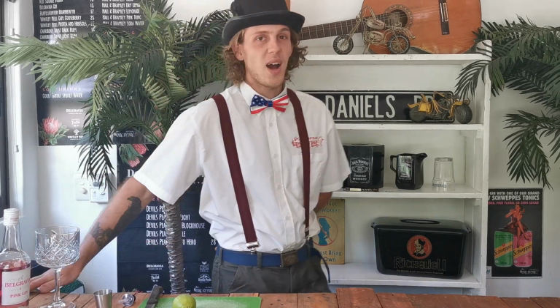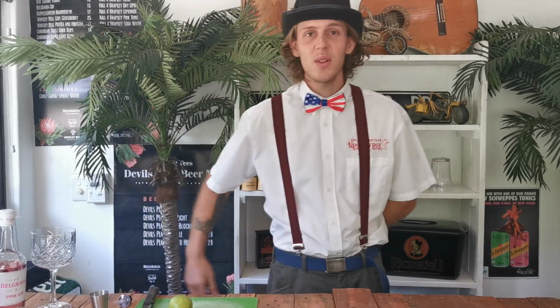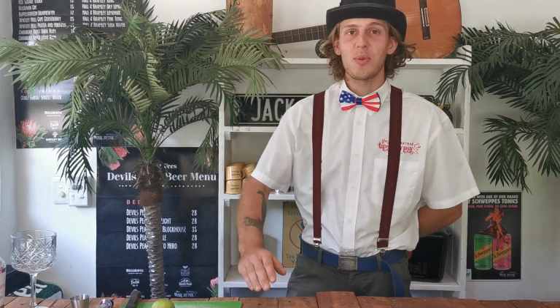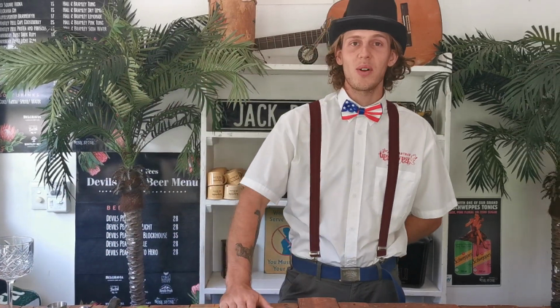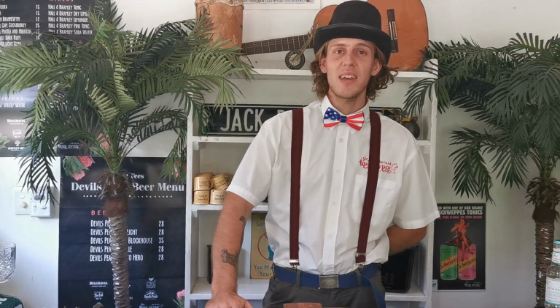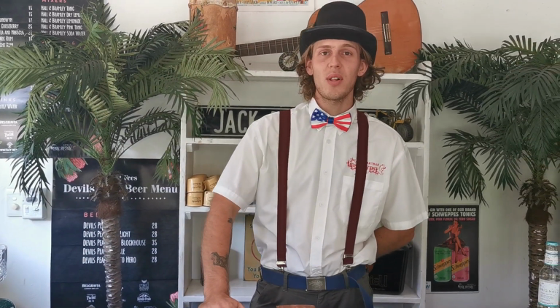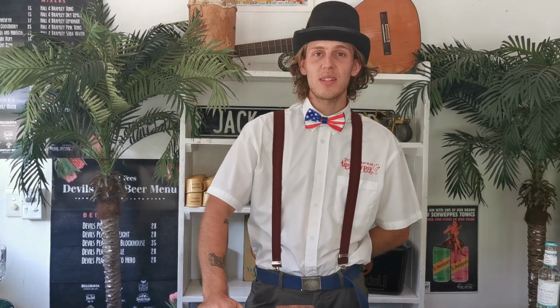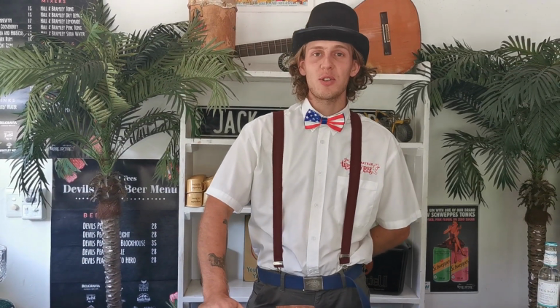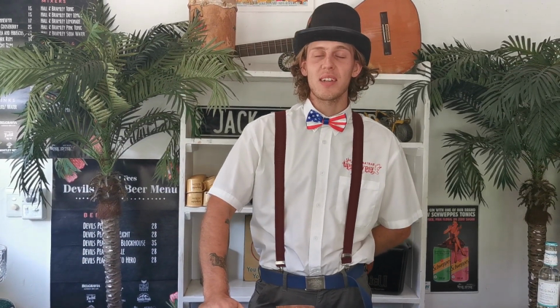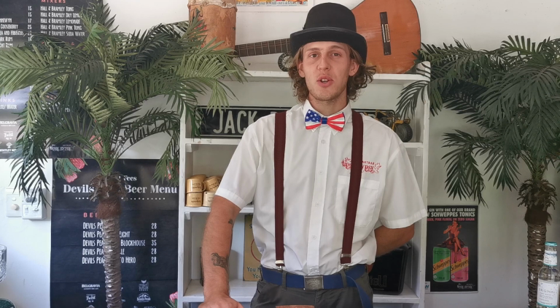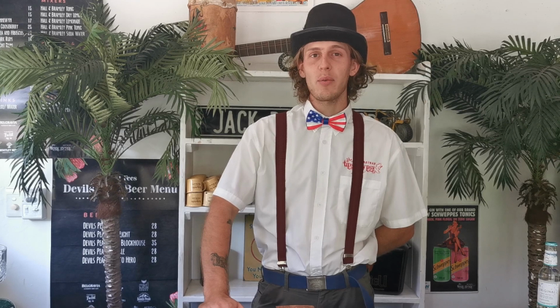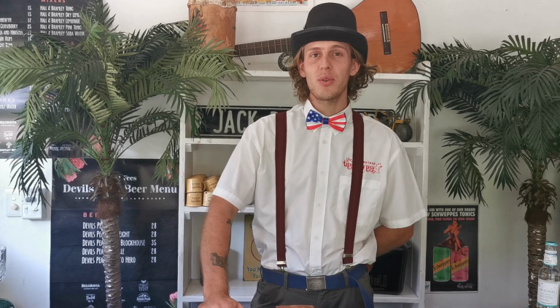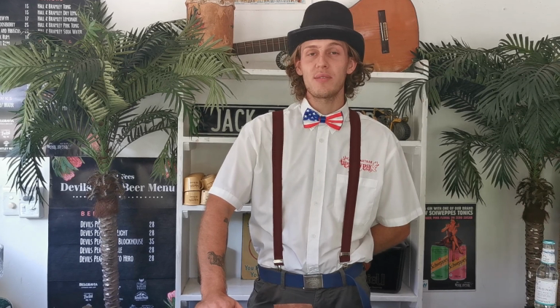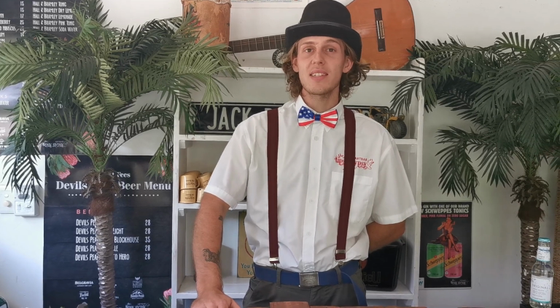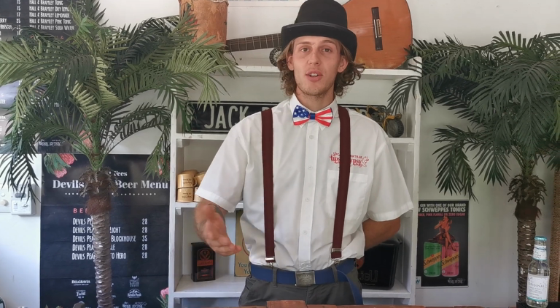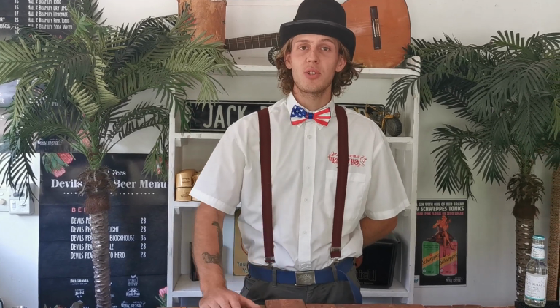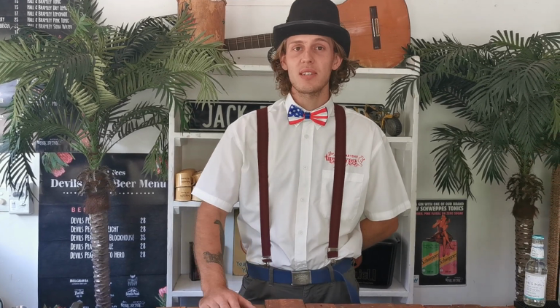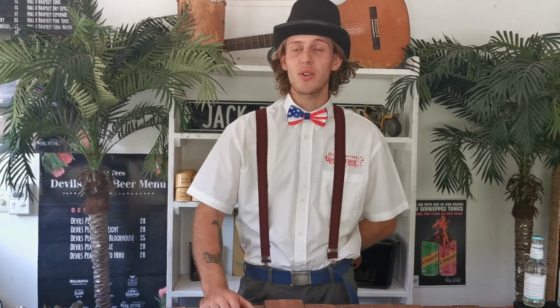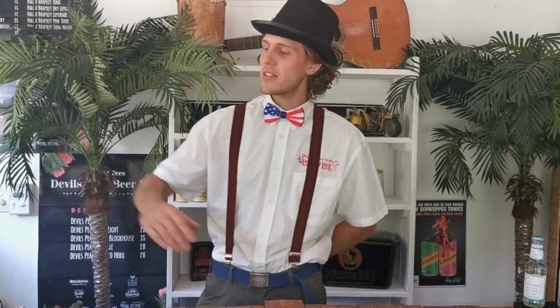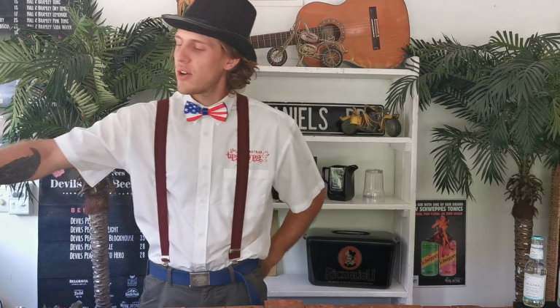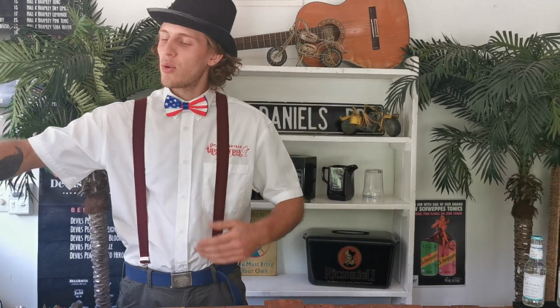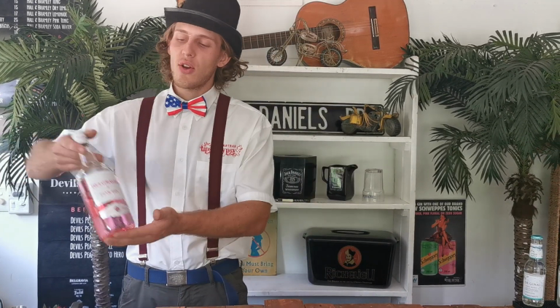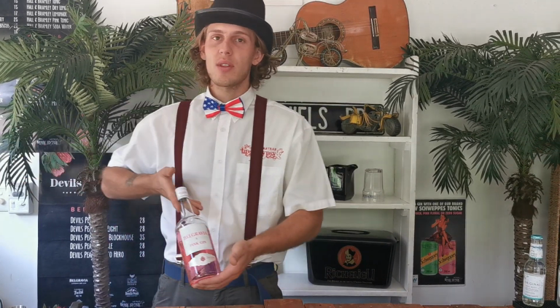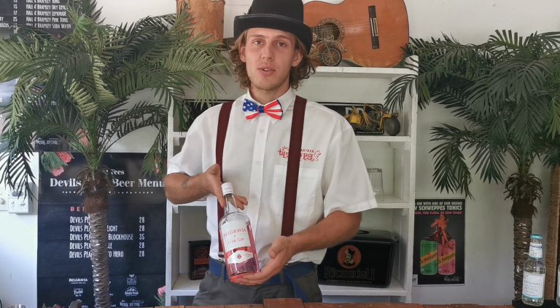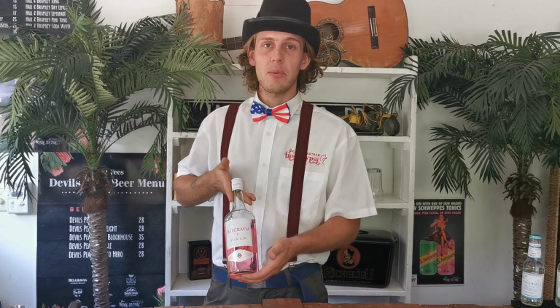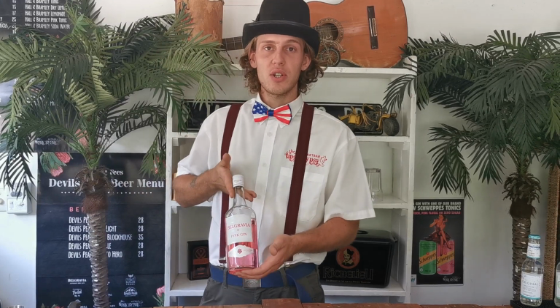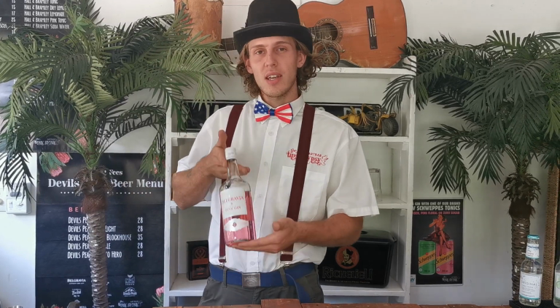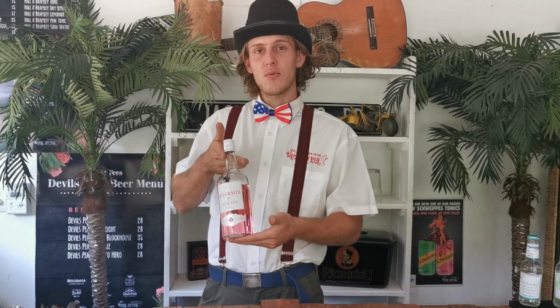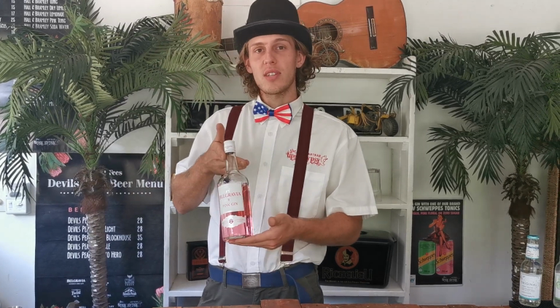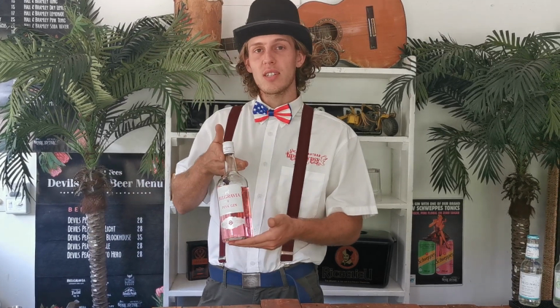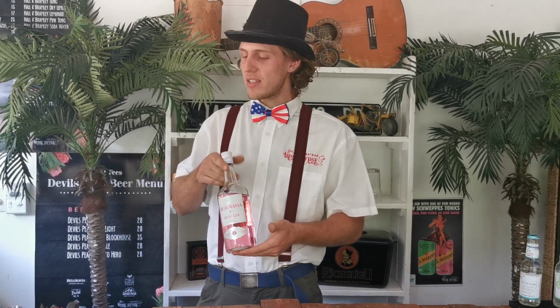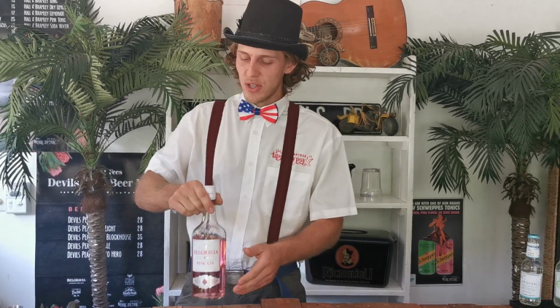Hi all, hope you're doing well today. Welcome to the Tipsy Gypsy. Today we'll be doing one of Dez, the owner of Tipsy Gypsy's favorite cocktails. We'll be starting with our Bulgrabia Pink Gin — it's the Rose Citrus and Spice Infusion.